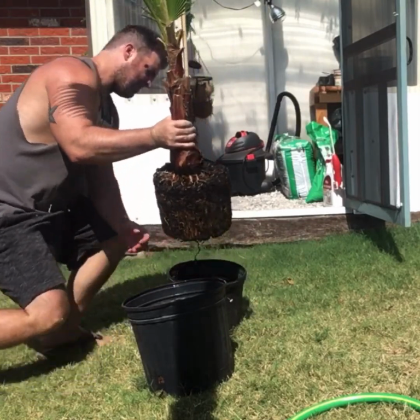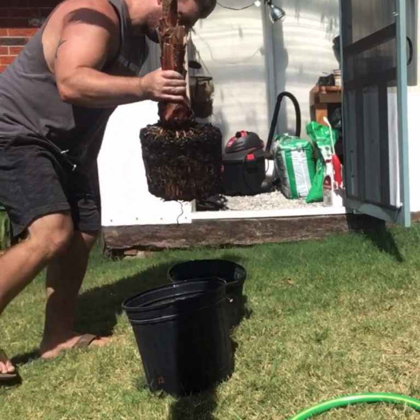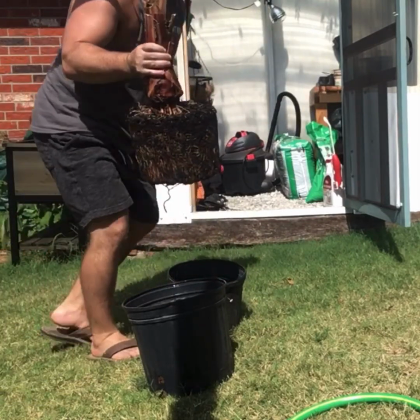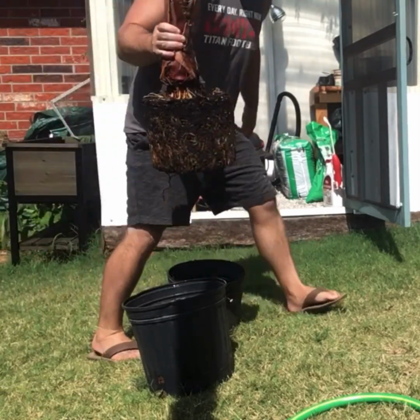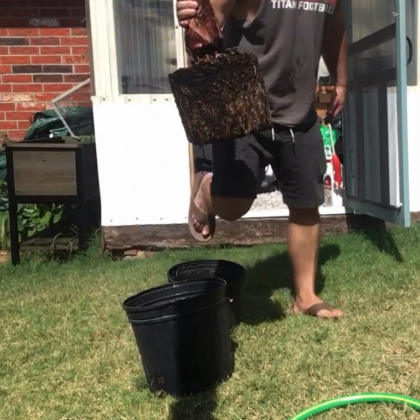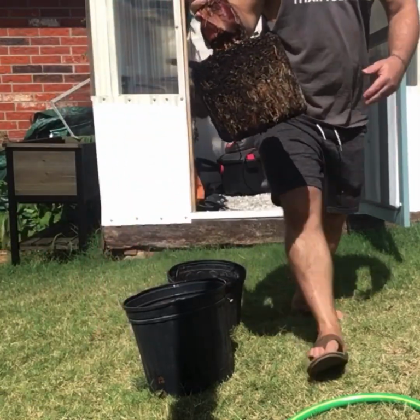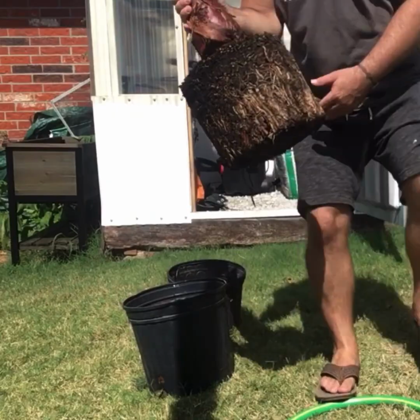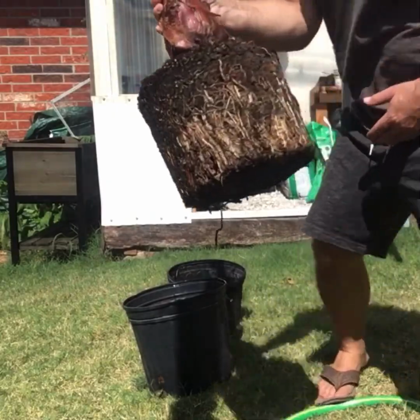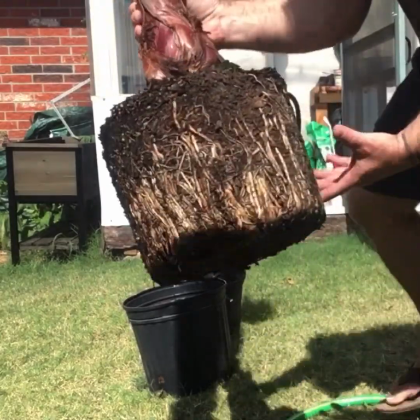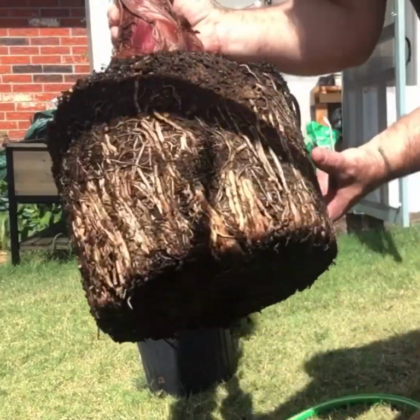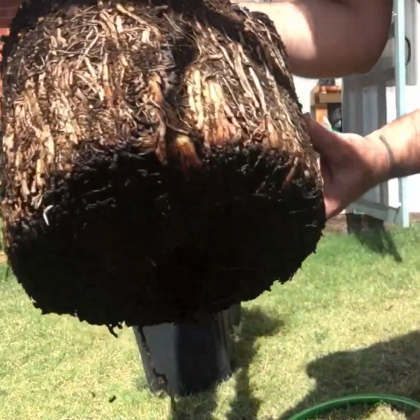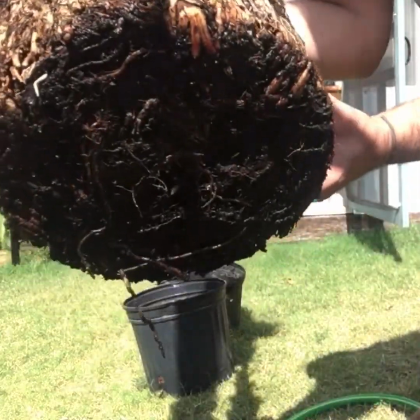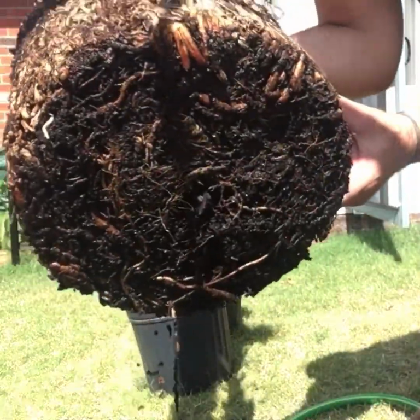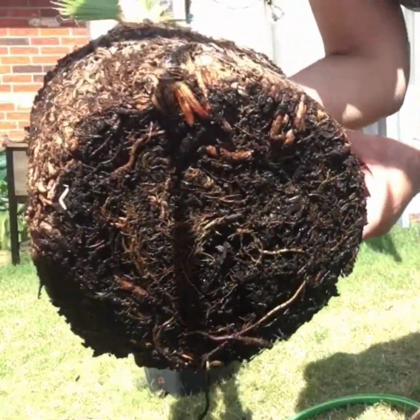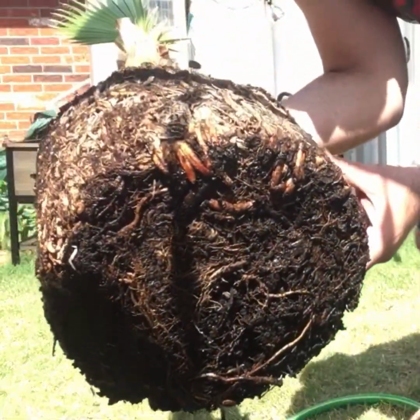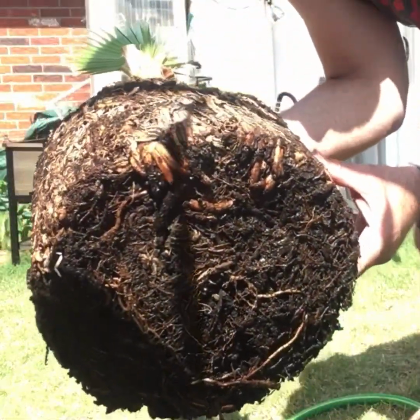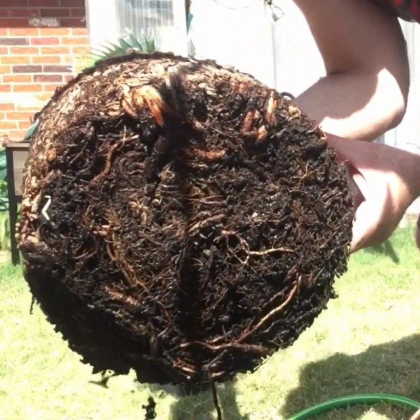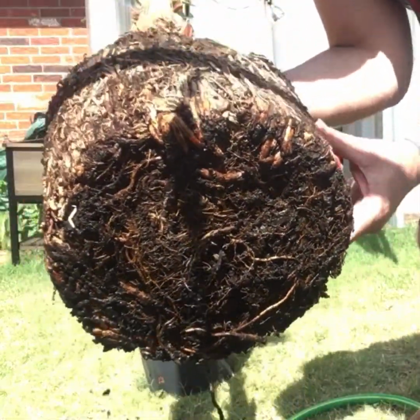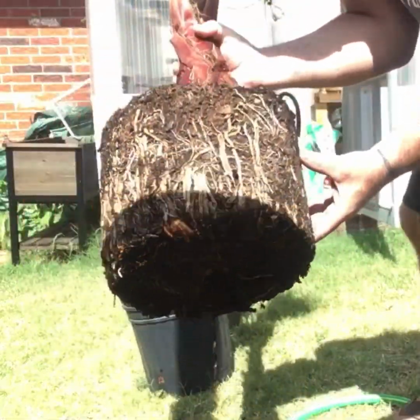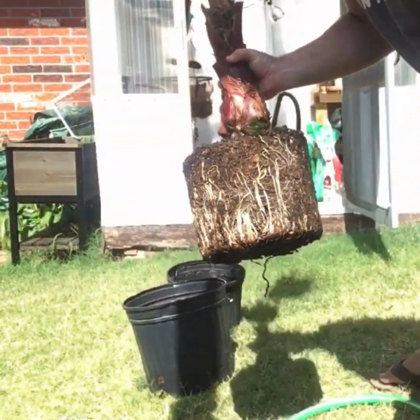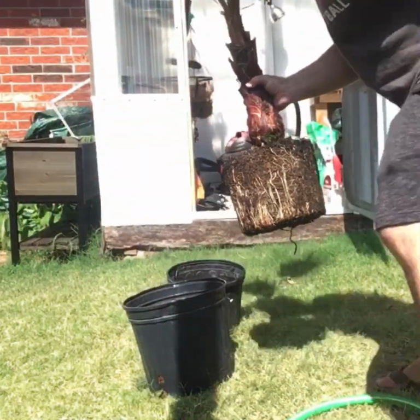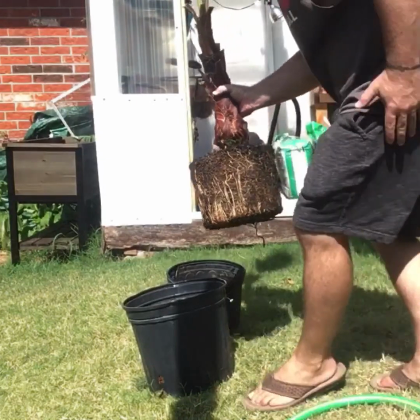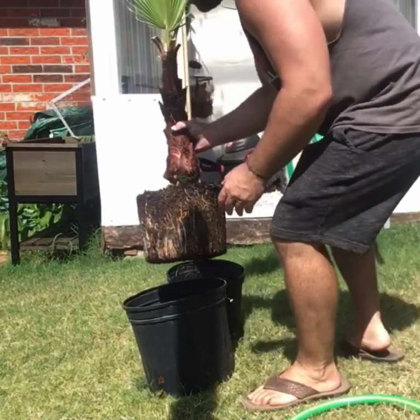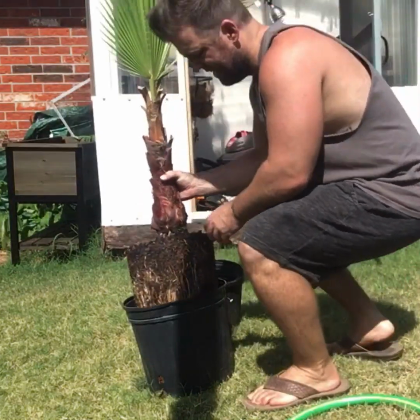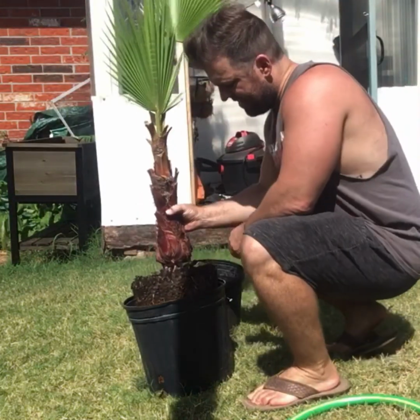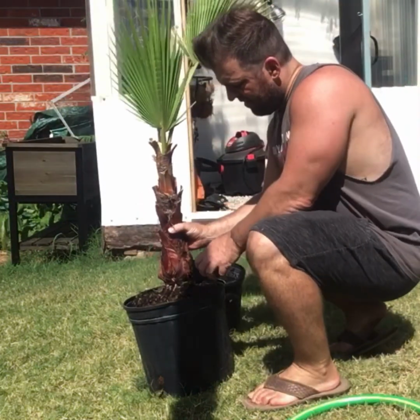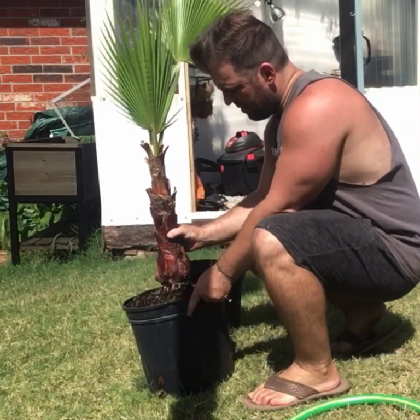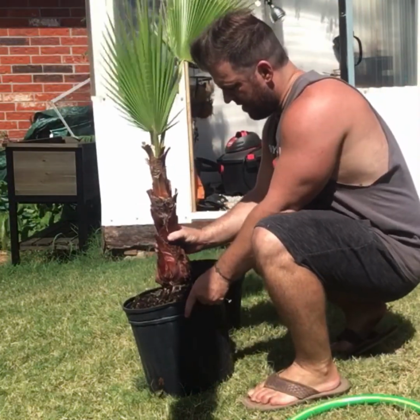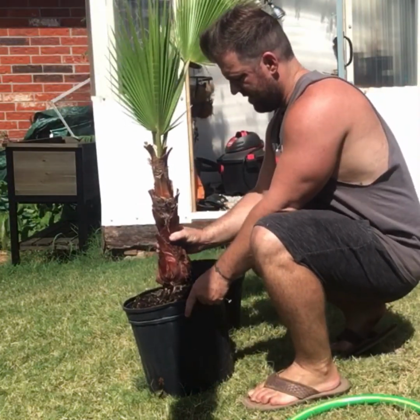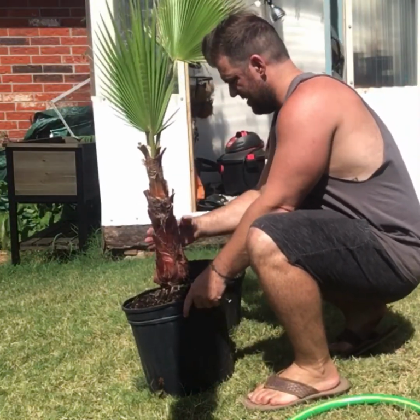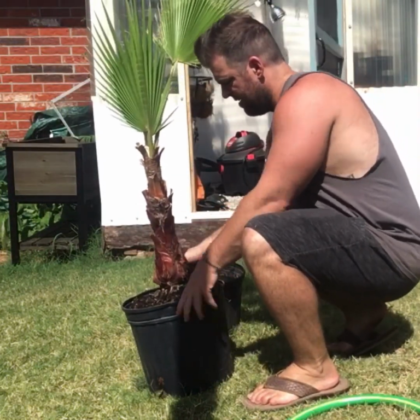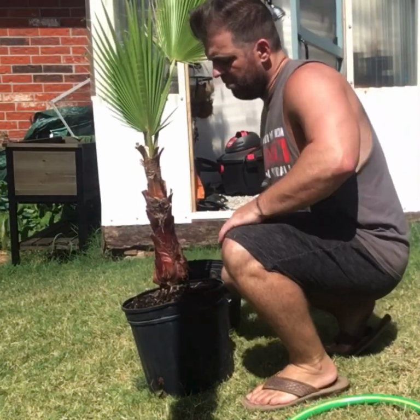Yeah, you can see it's pretty root-bound. Going to give it a little bit more room.